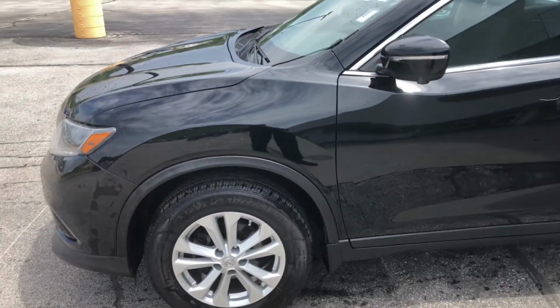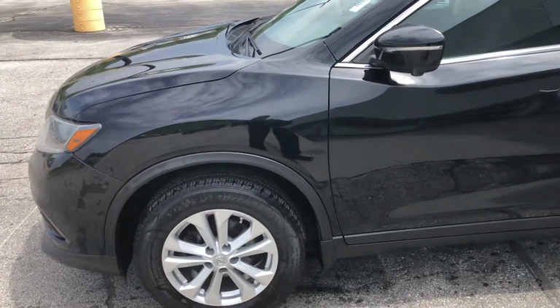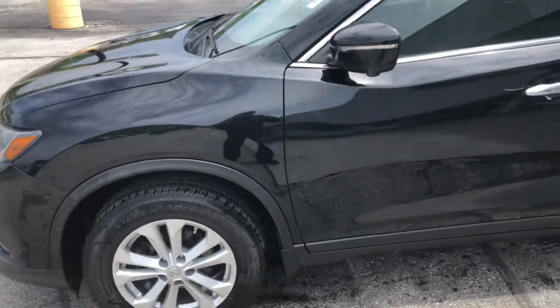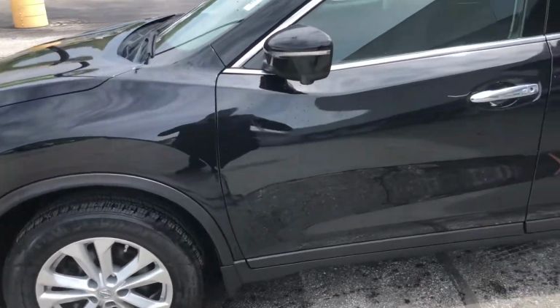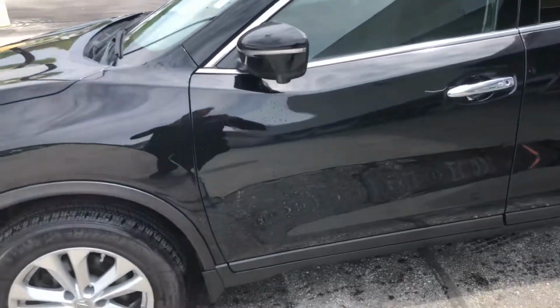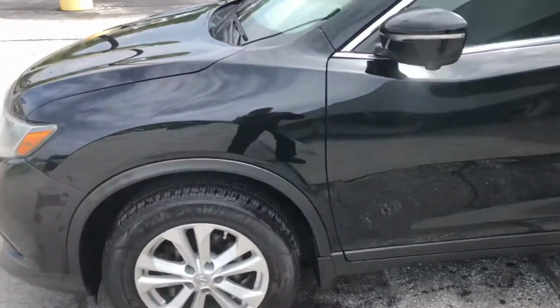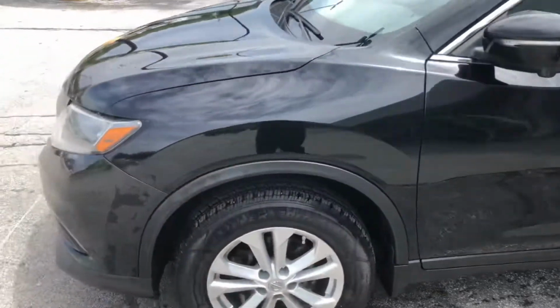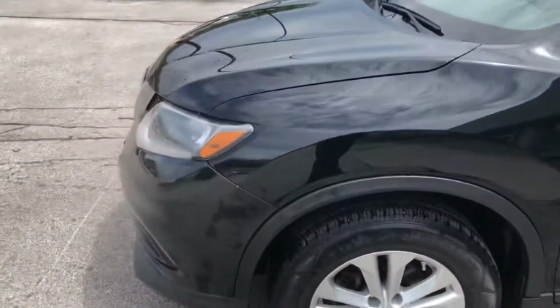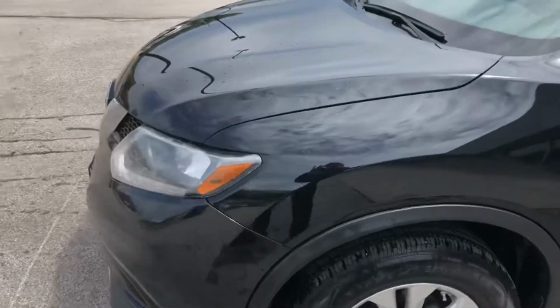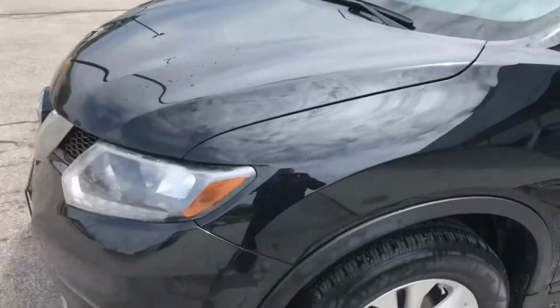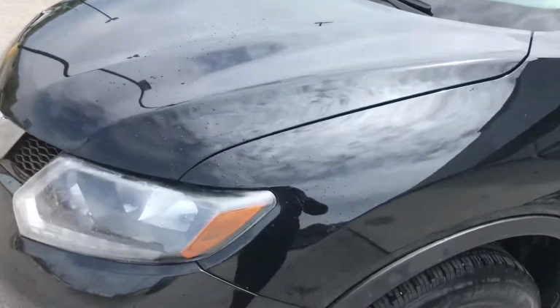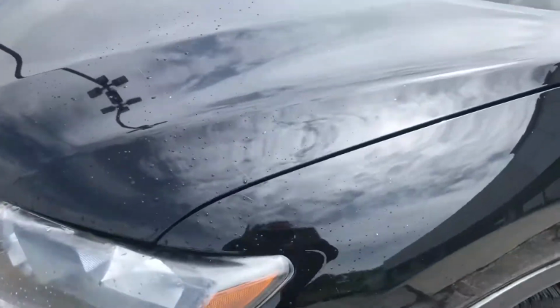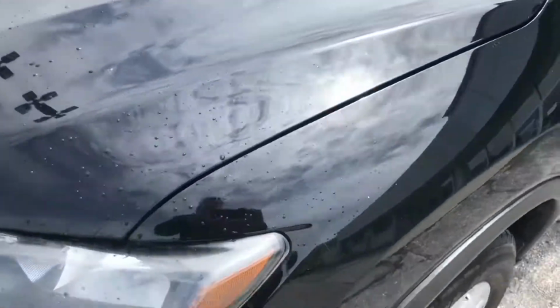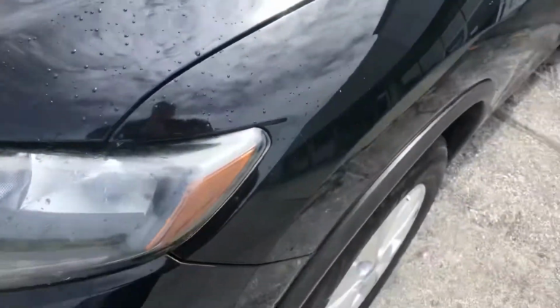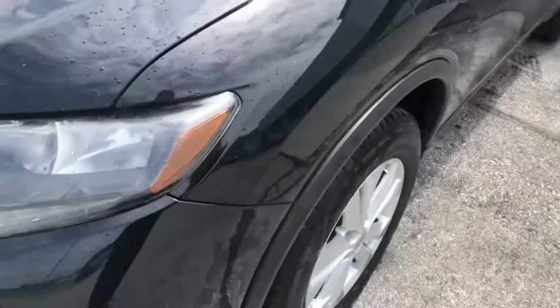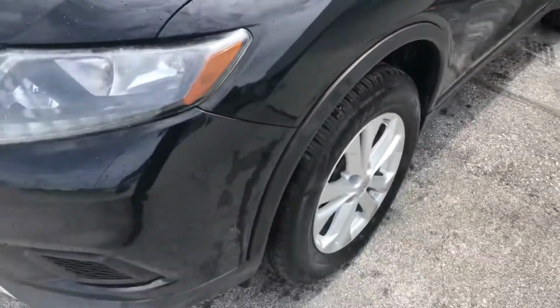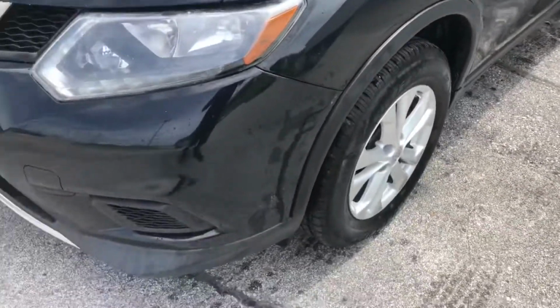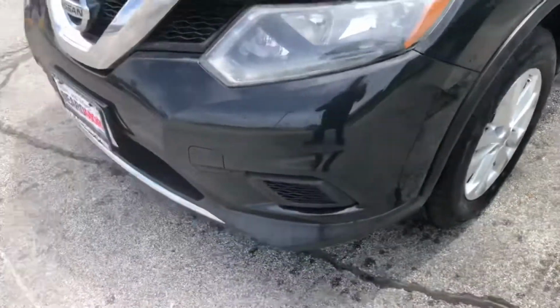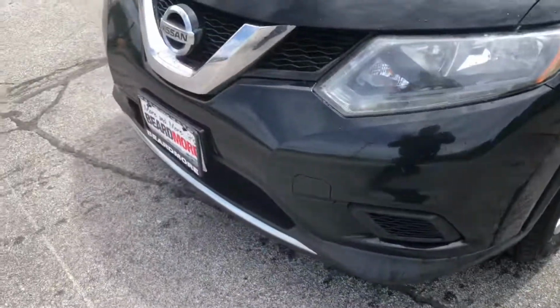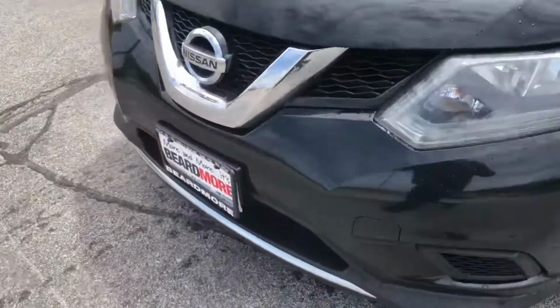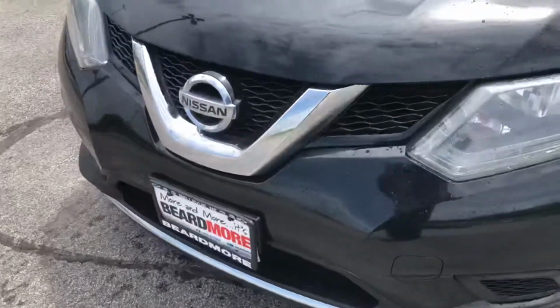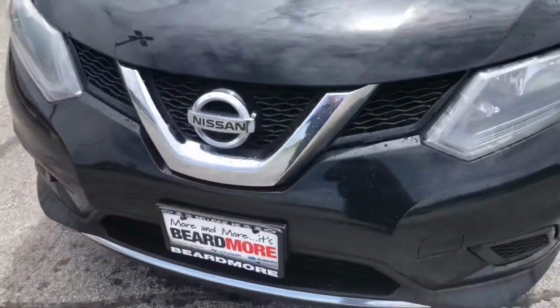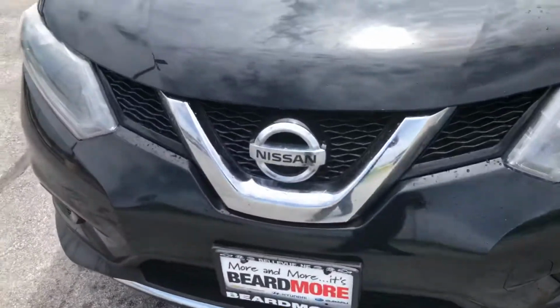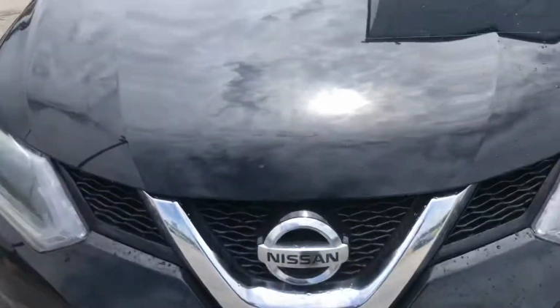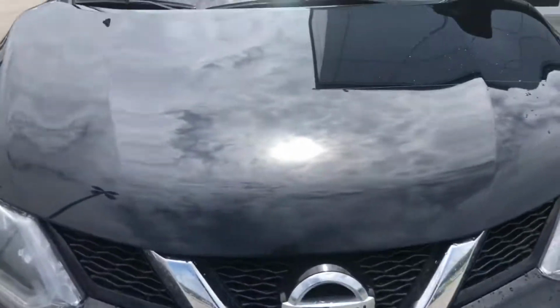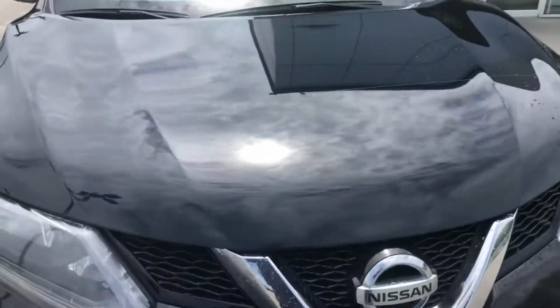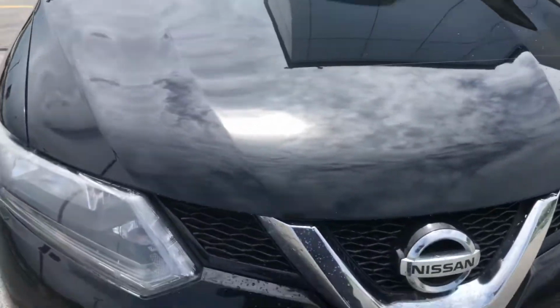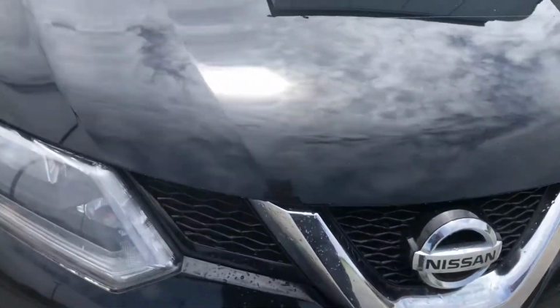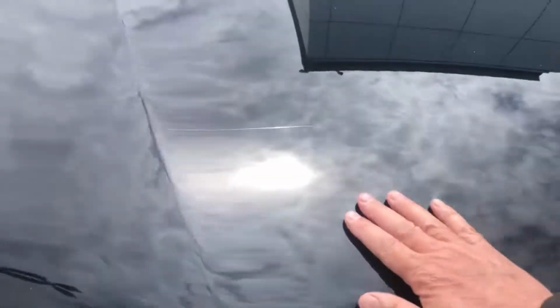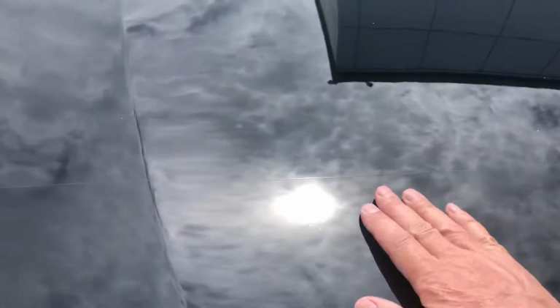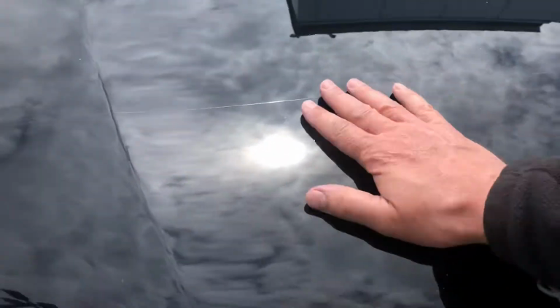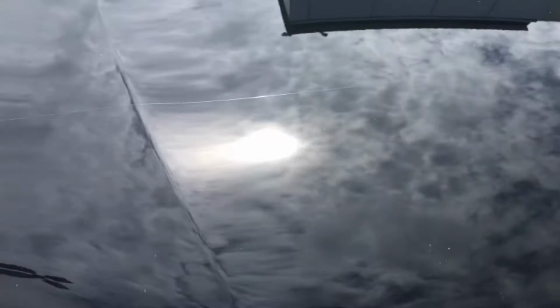Good afternoon, this is David with Beardmore. I'm just going to do a quick video of our 2015 Nissan Rogue. It does have a protective coating over the top here.